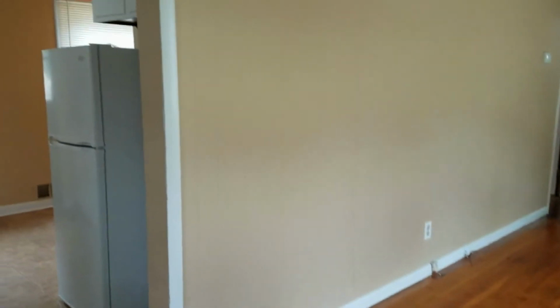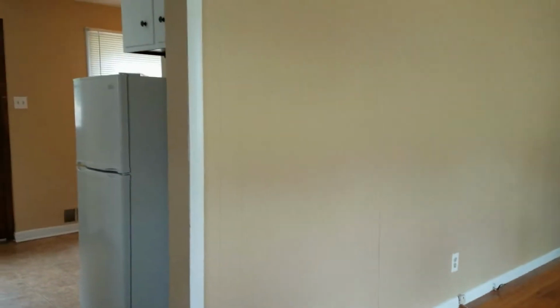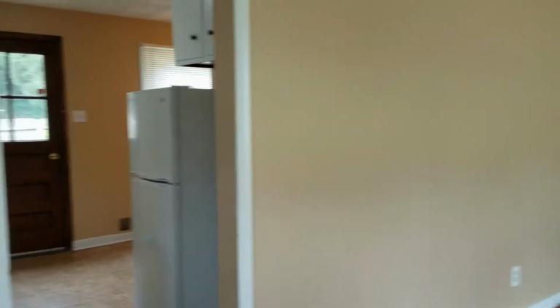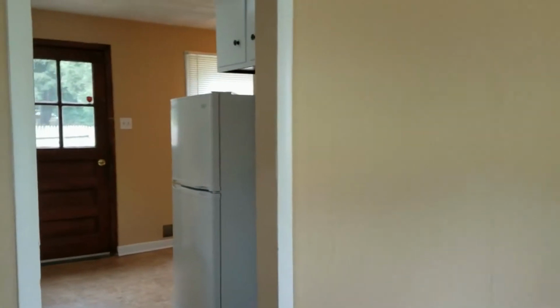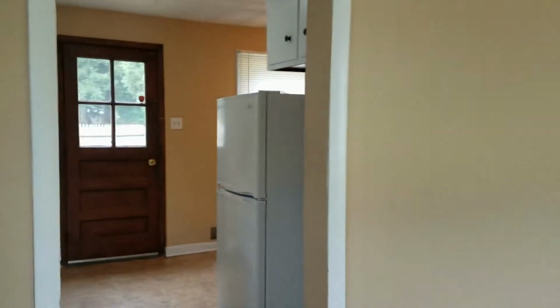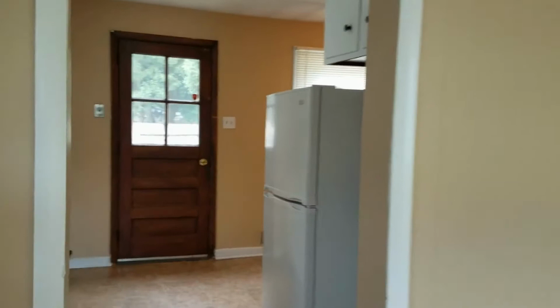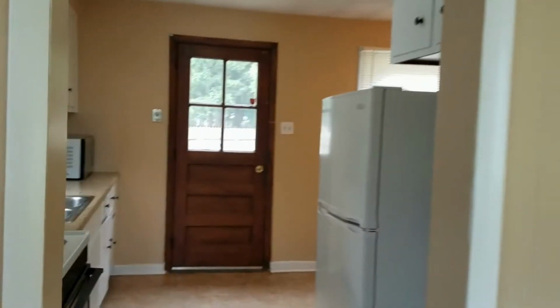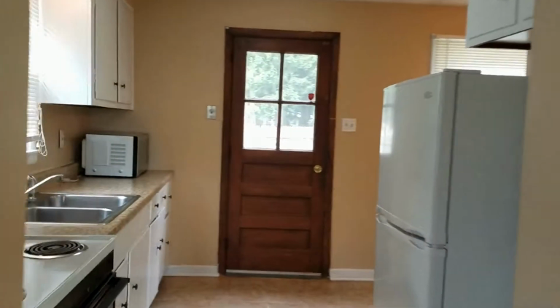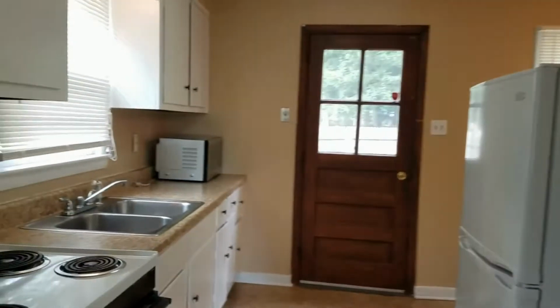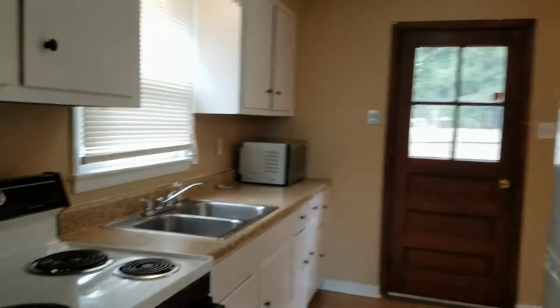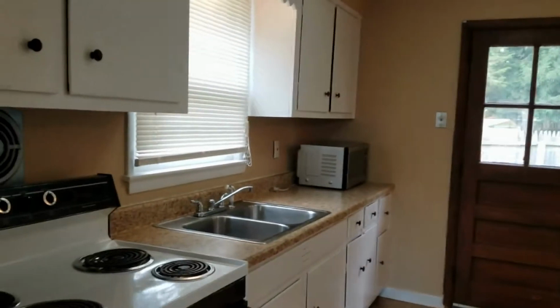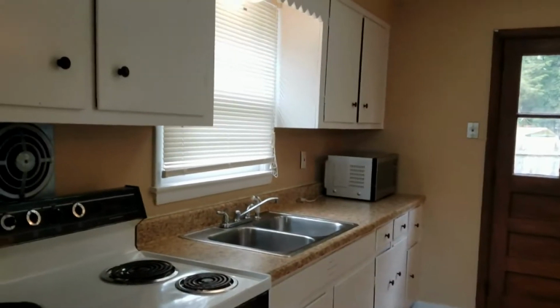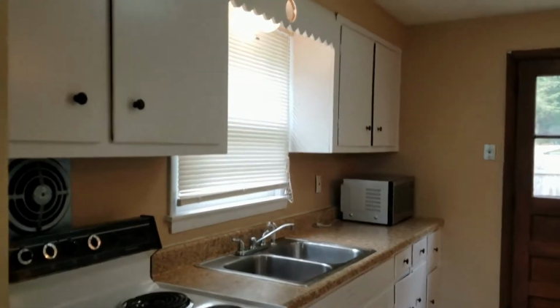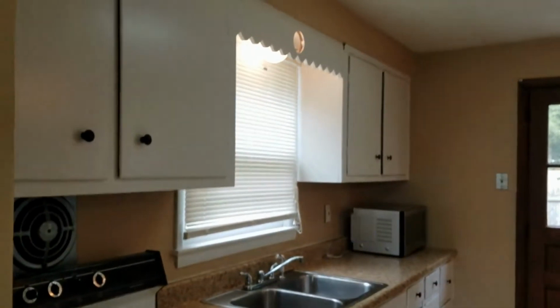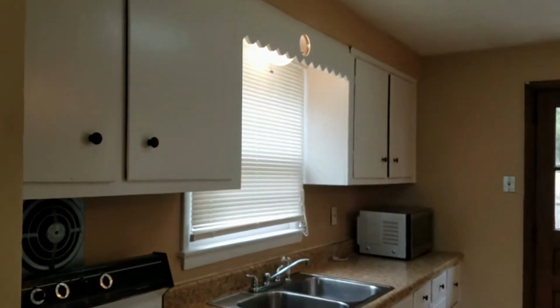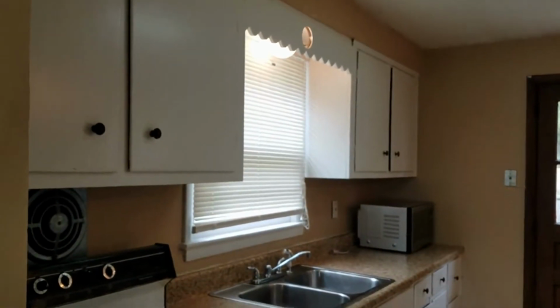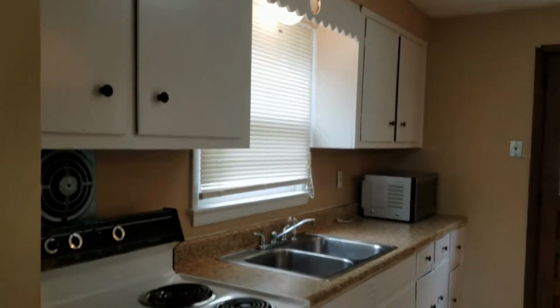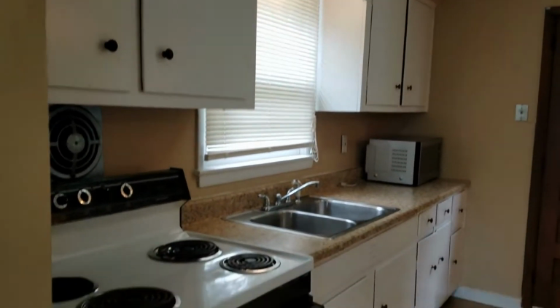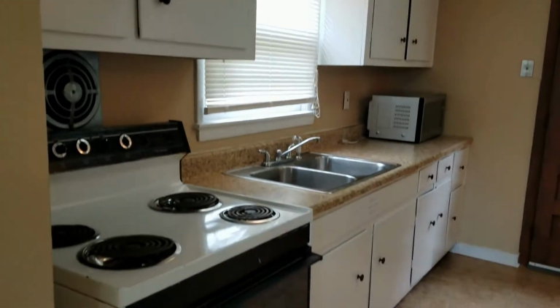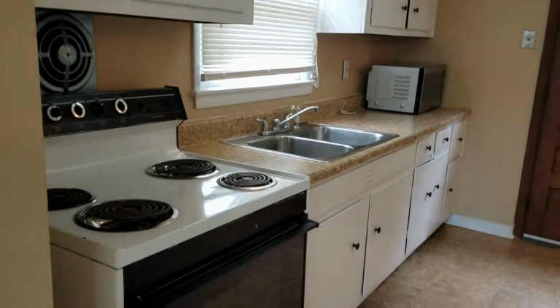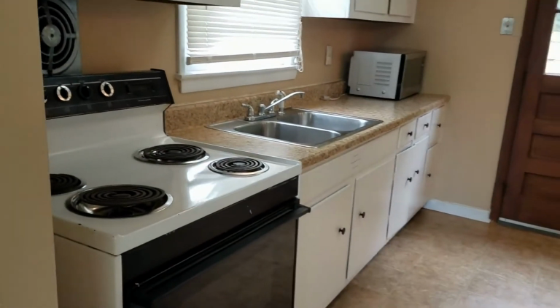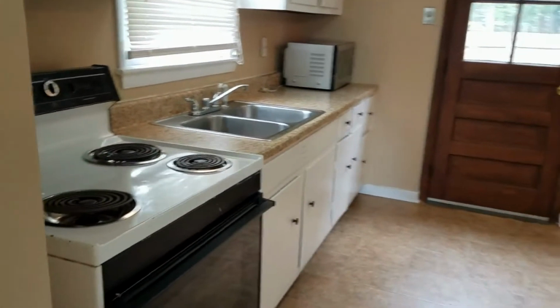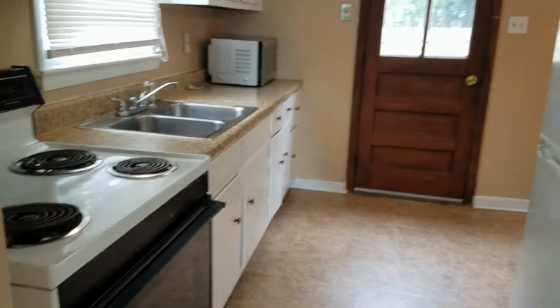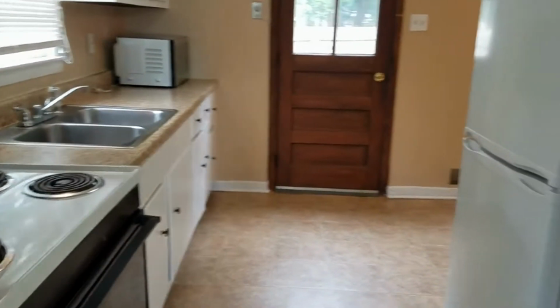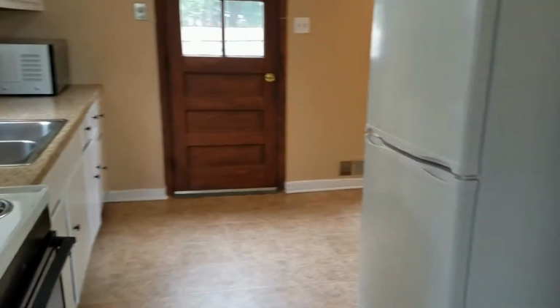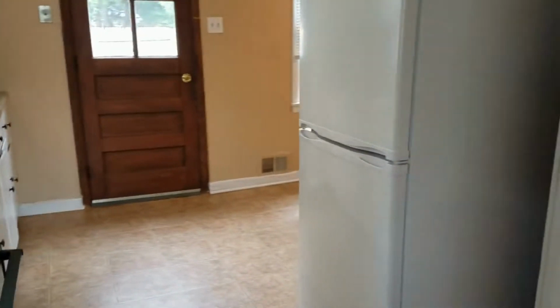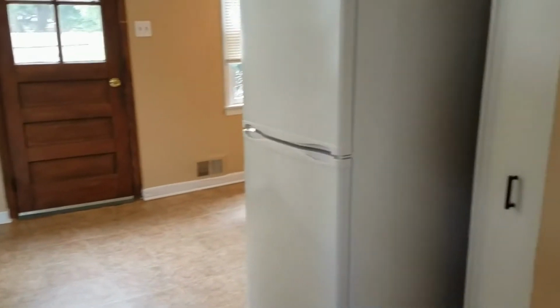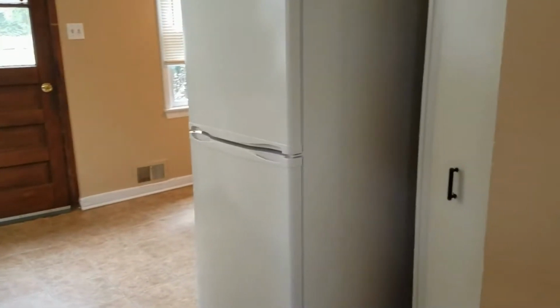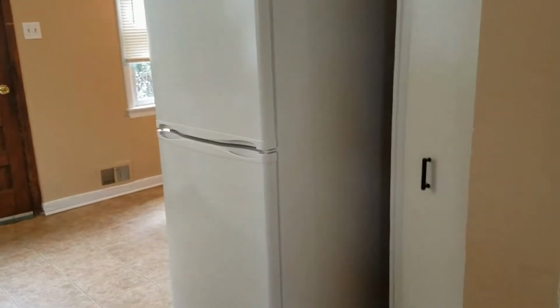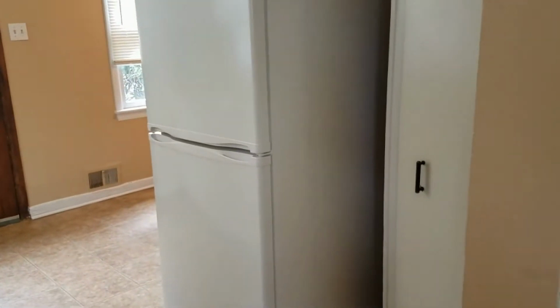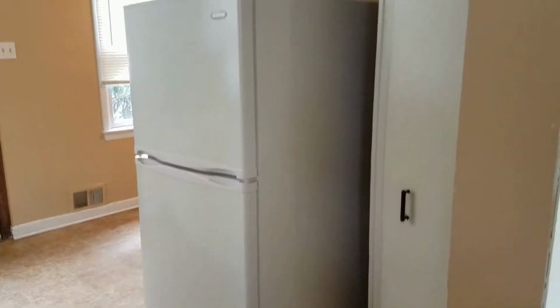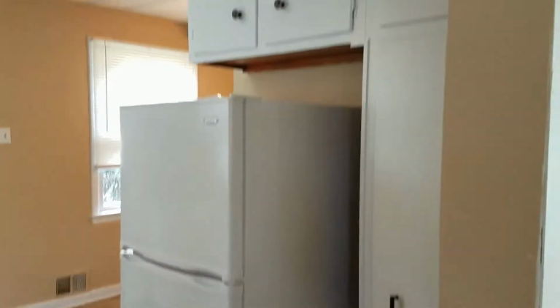That overlooks into the kitchen. Stove, microwave, and refrigerator are included. You also have a pantry closet there.